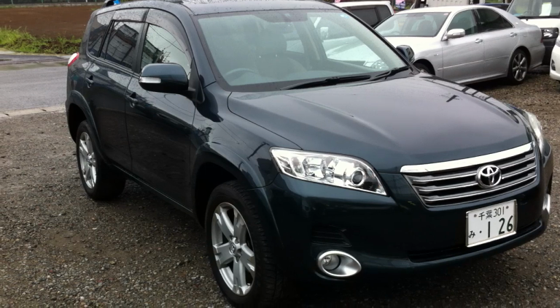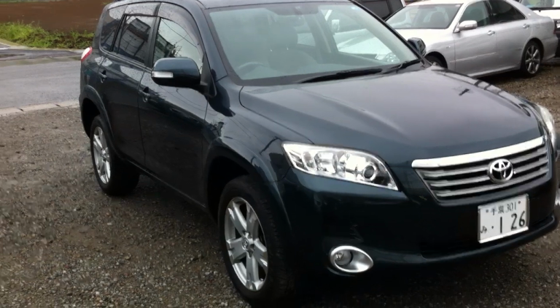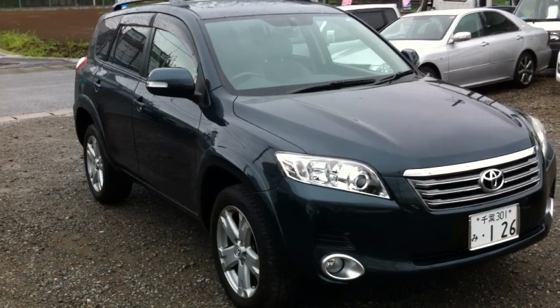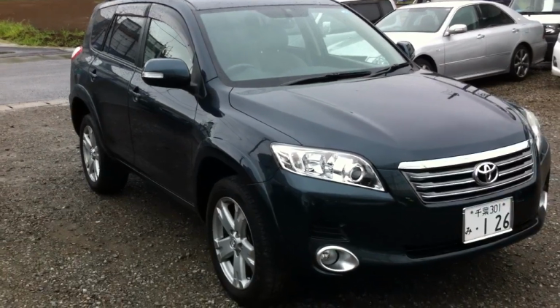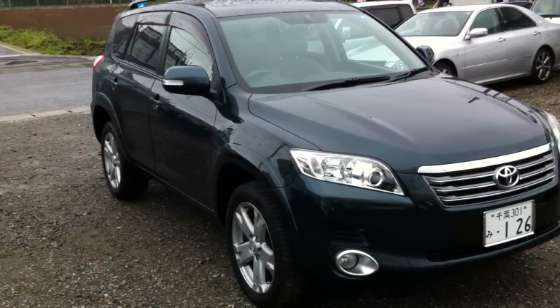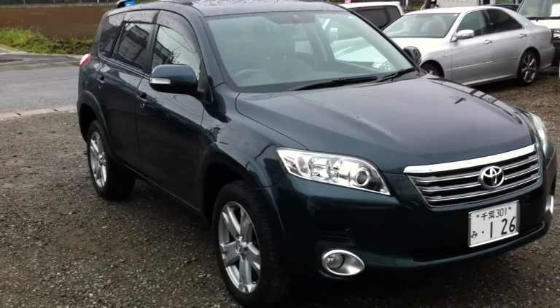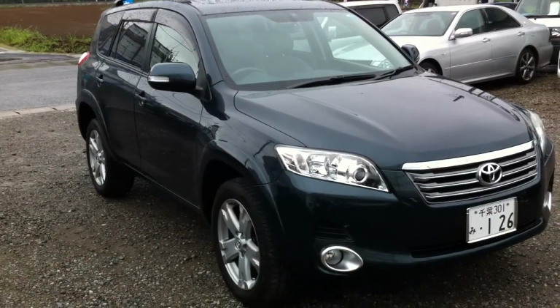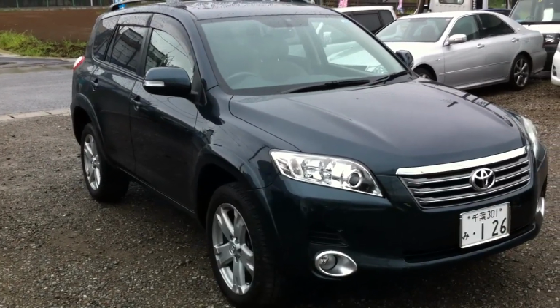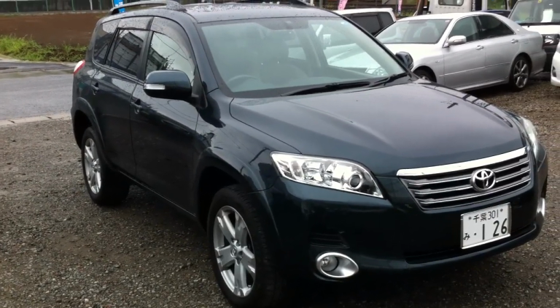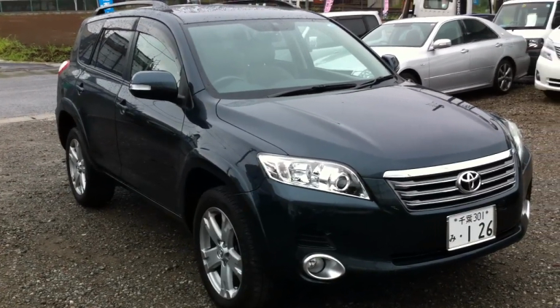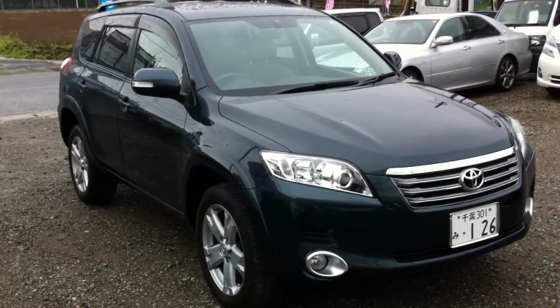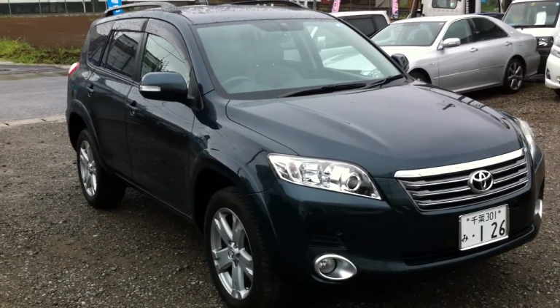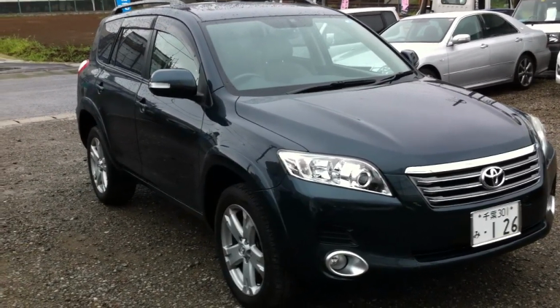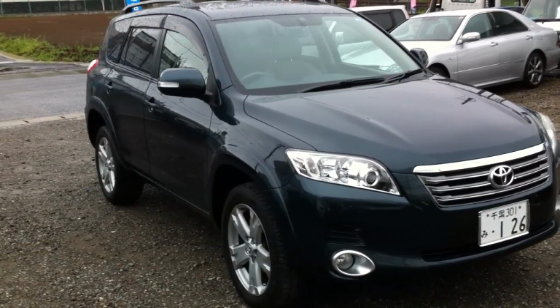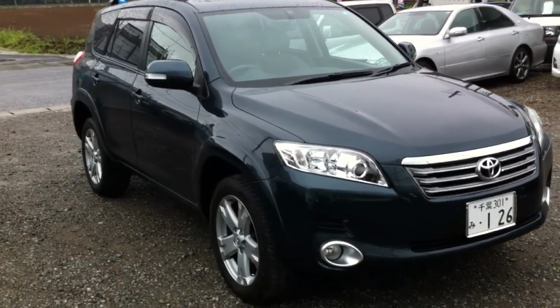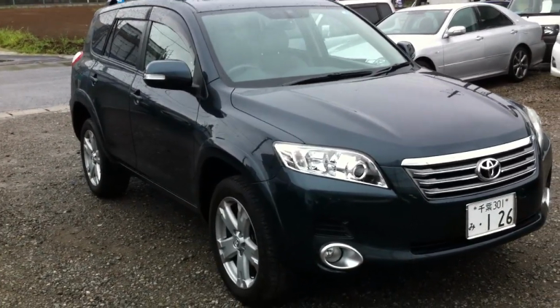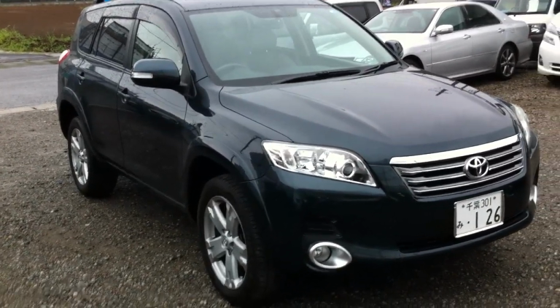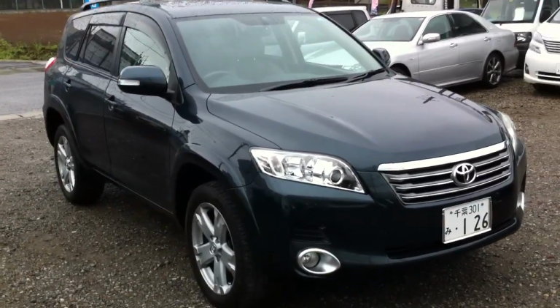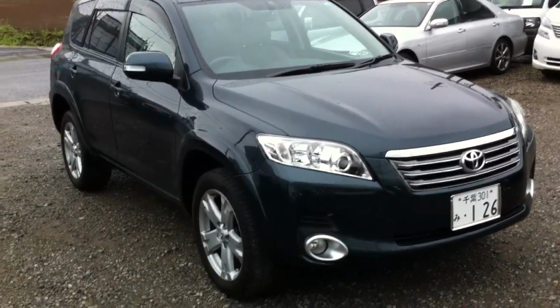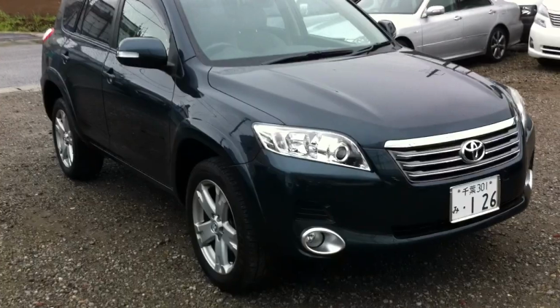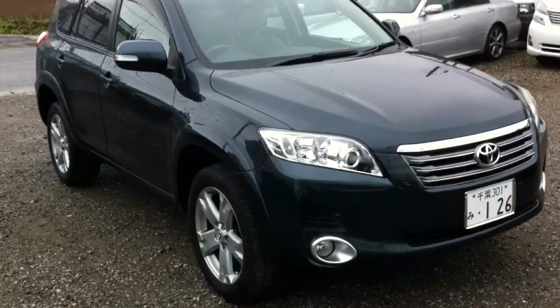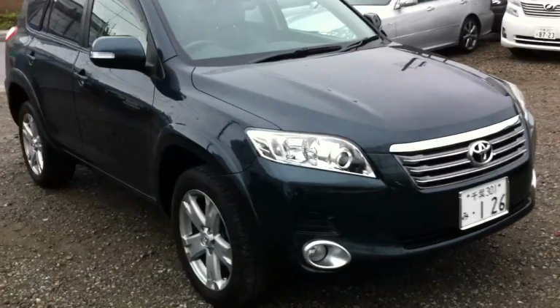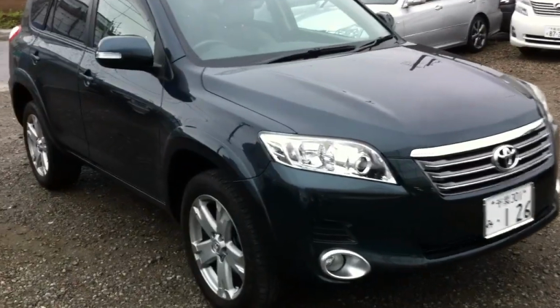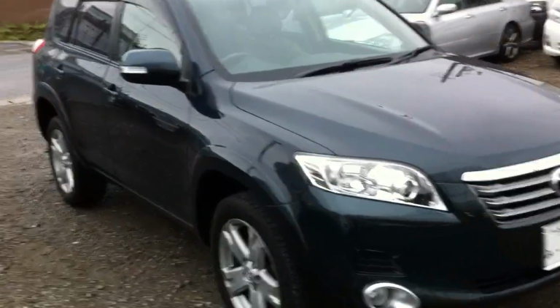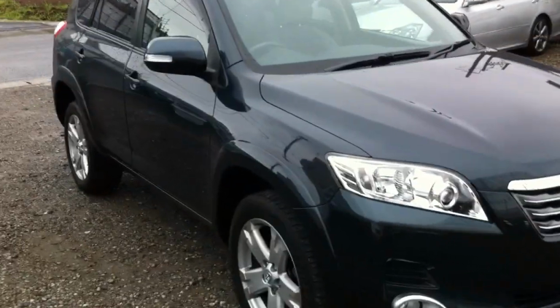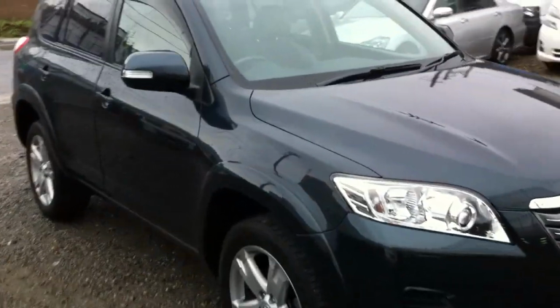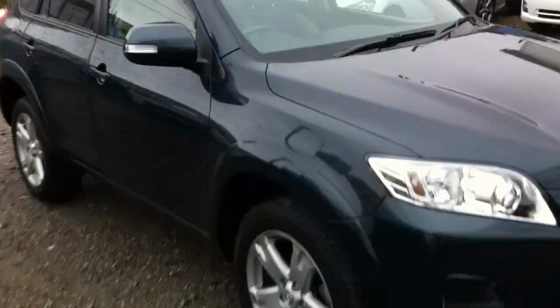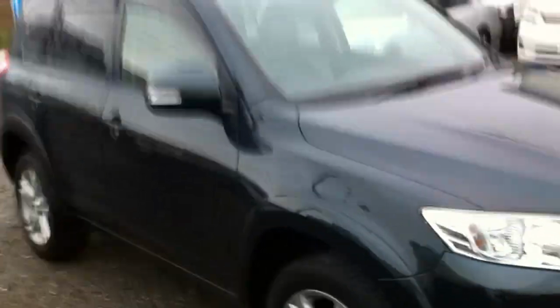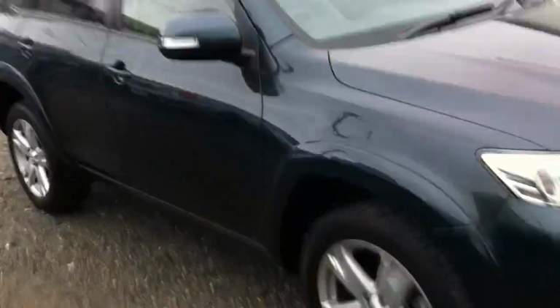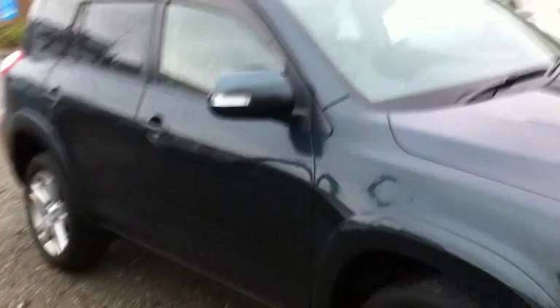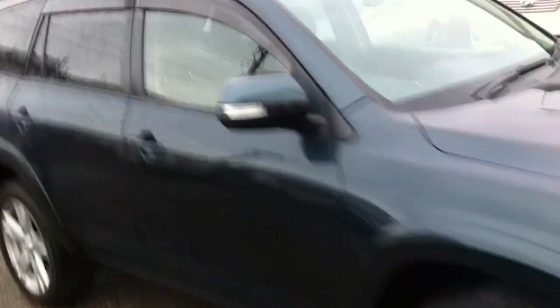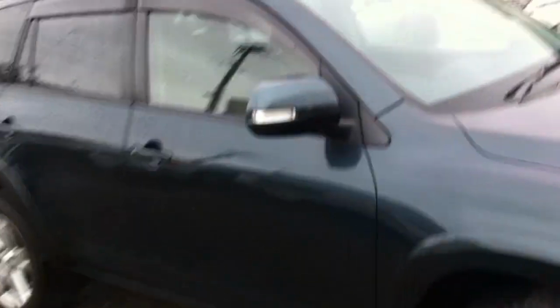Here we have a Toyota Vanguard 3.5-litre four-wheel drive. It's a 2007 model with just under 42,000km.